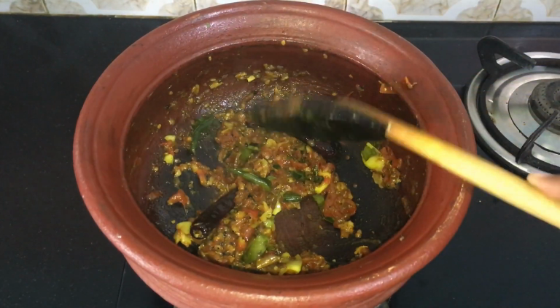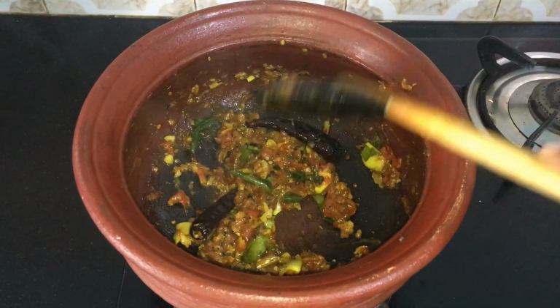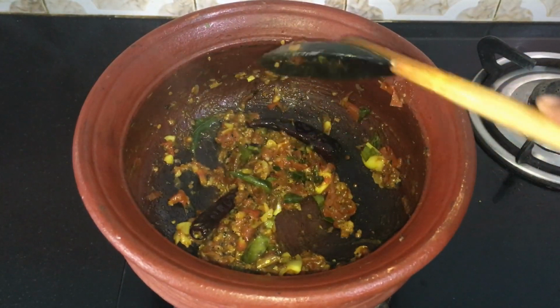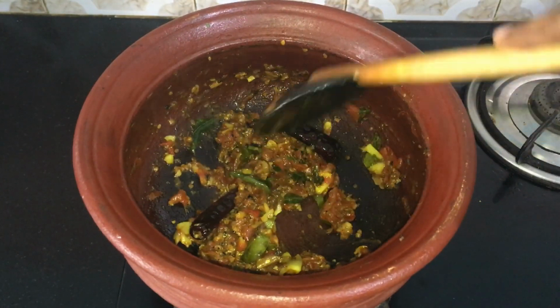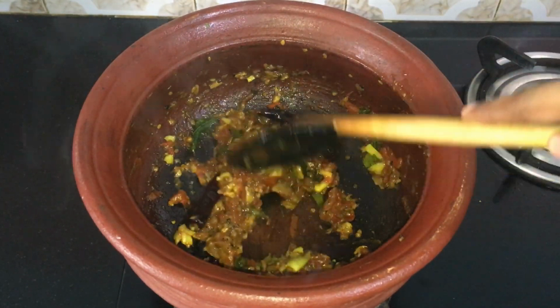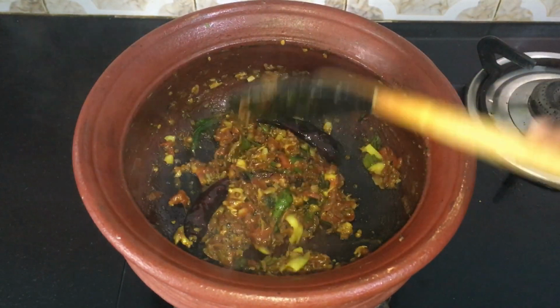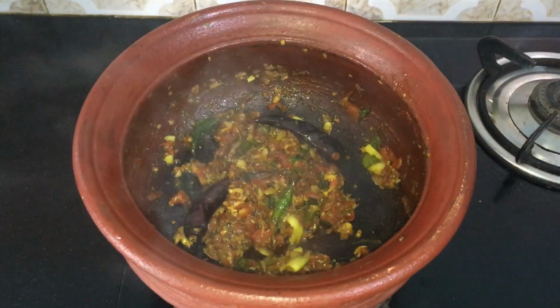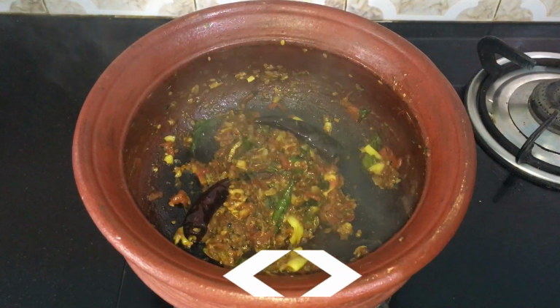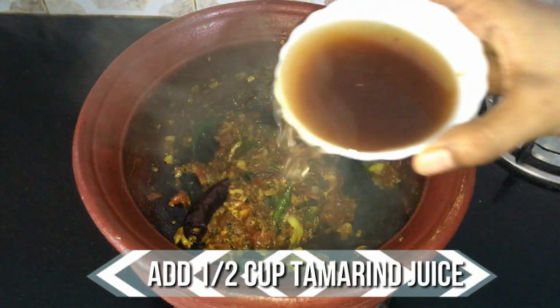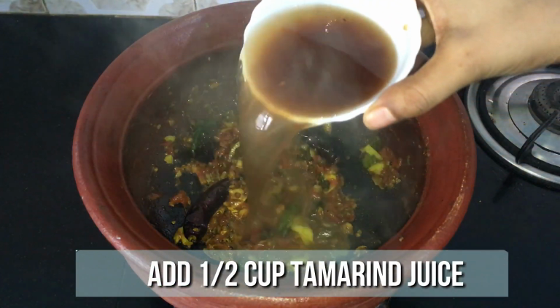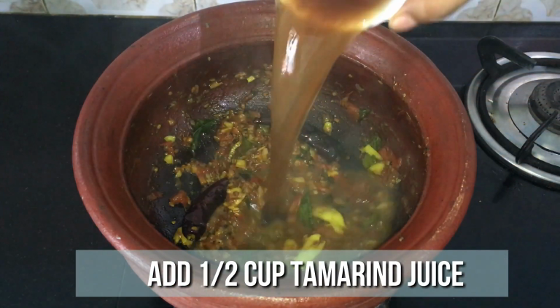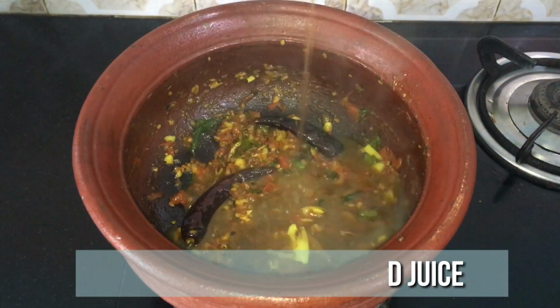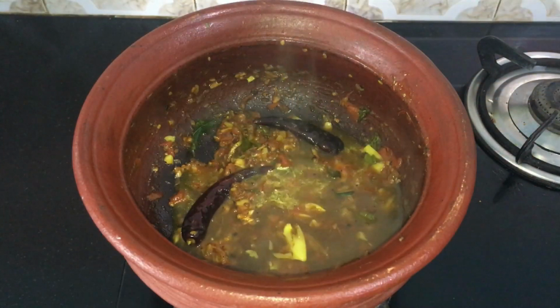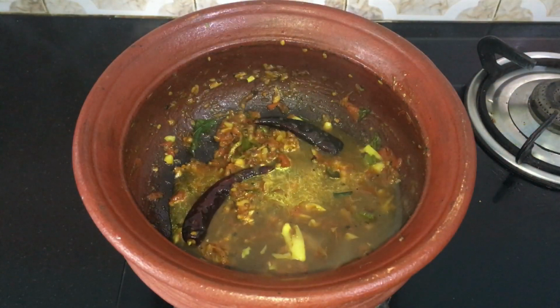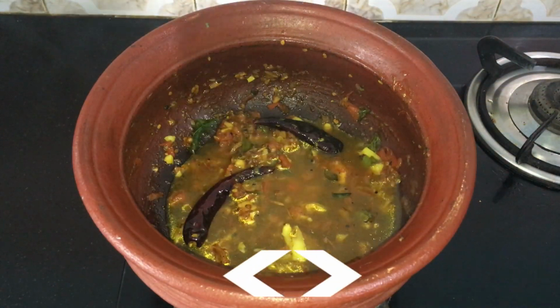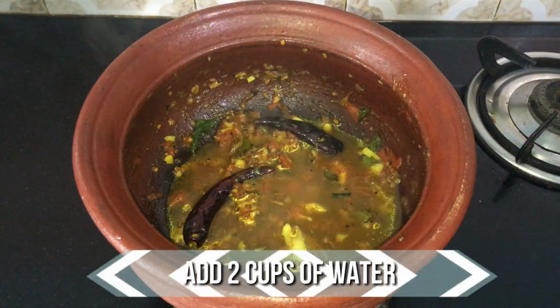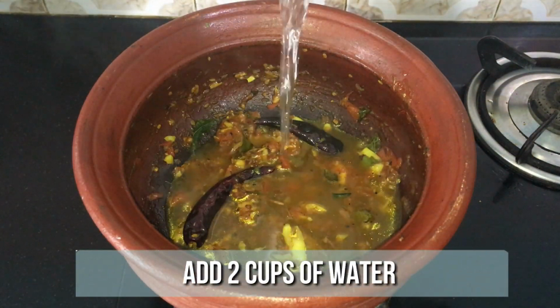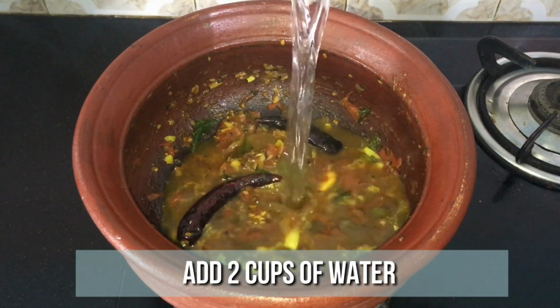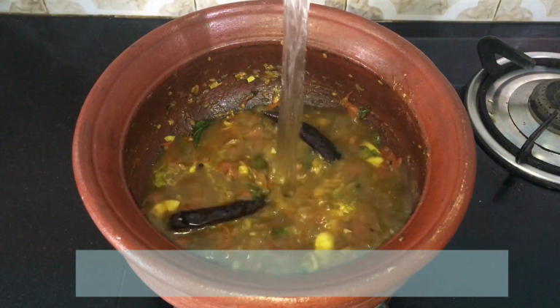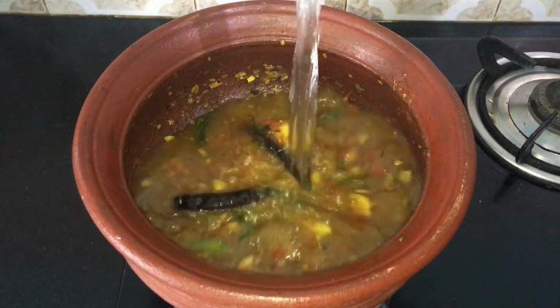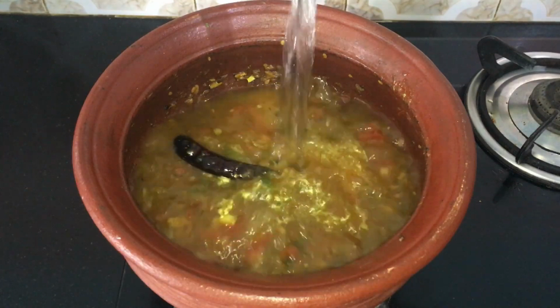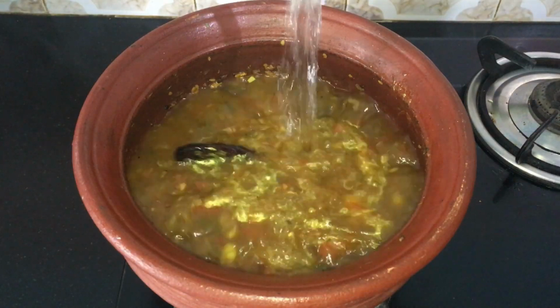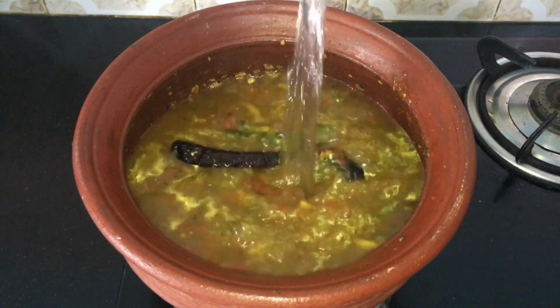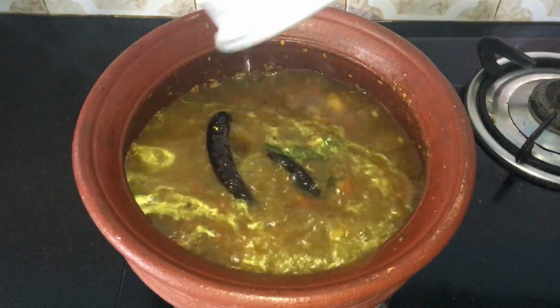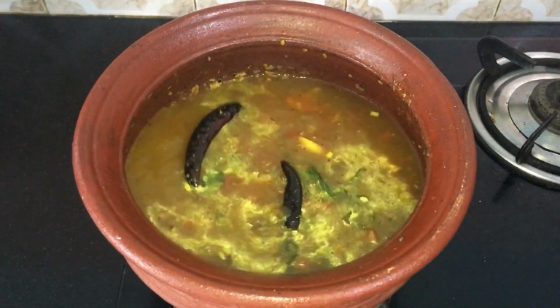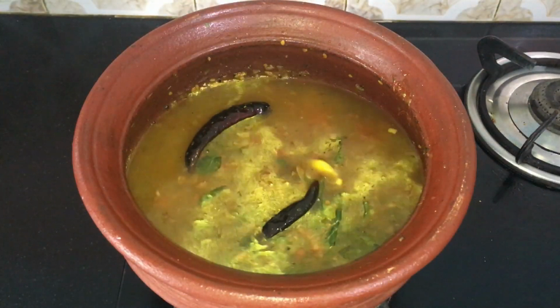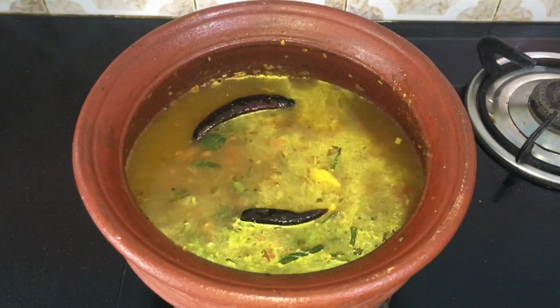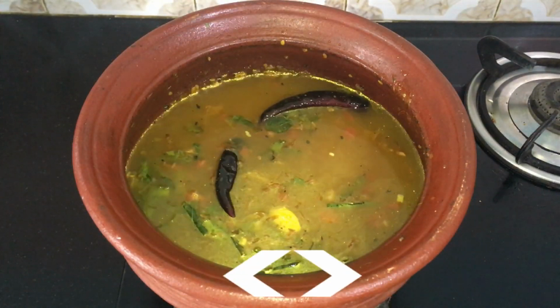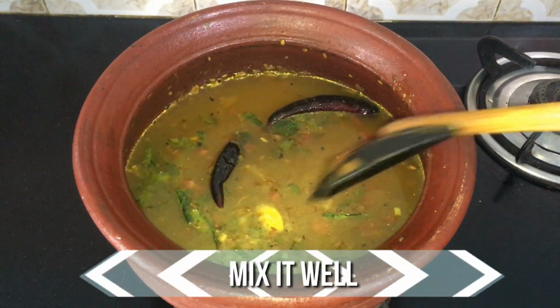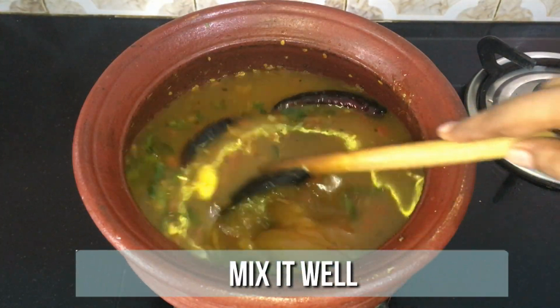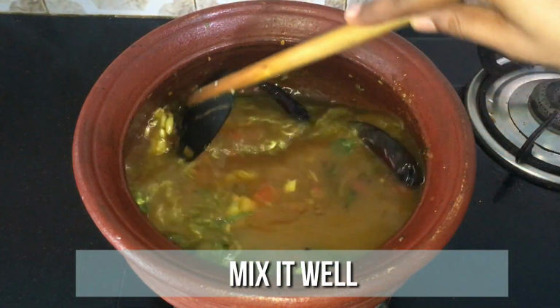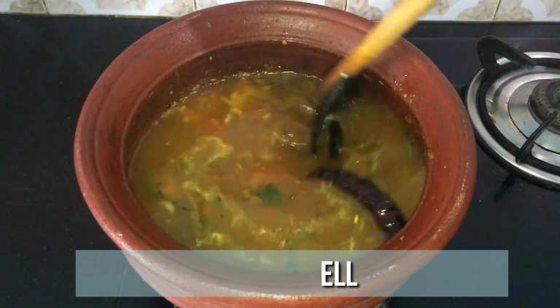Now the tomato is cooked well, so go ahead and add half cup of tamarind juice and two cups of water. Mix it well and allow it to come to a boil.